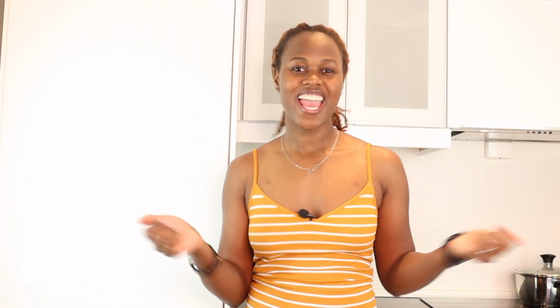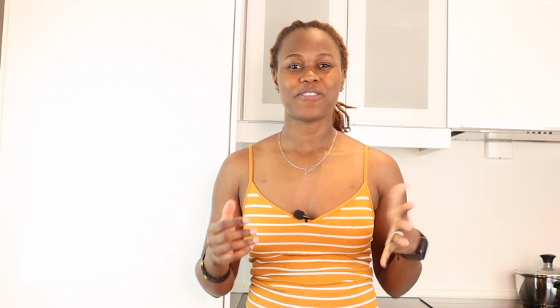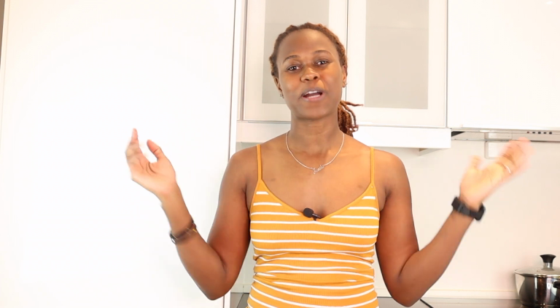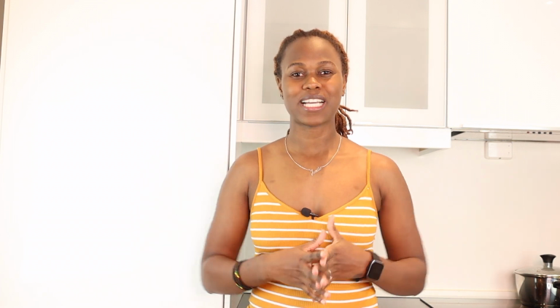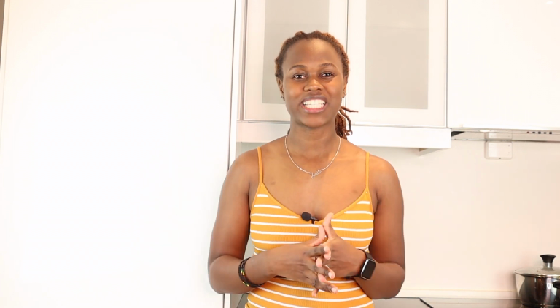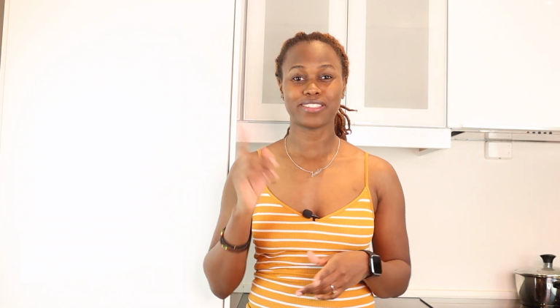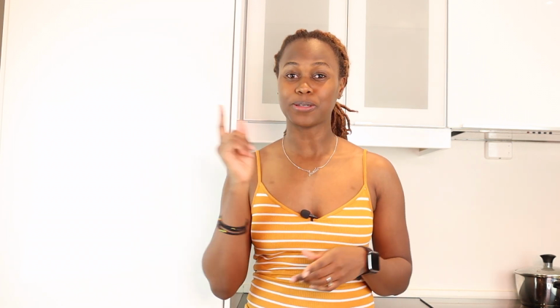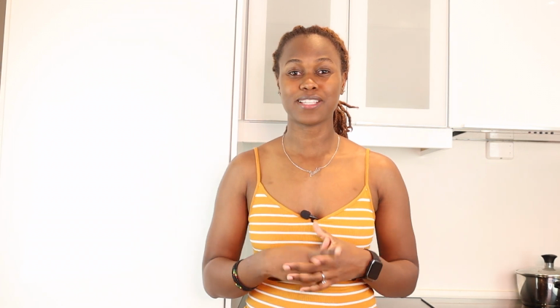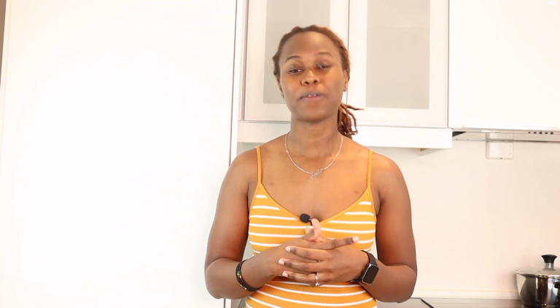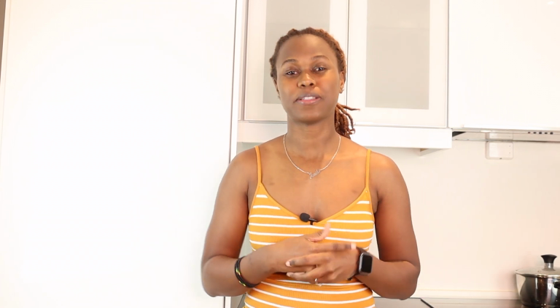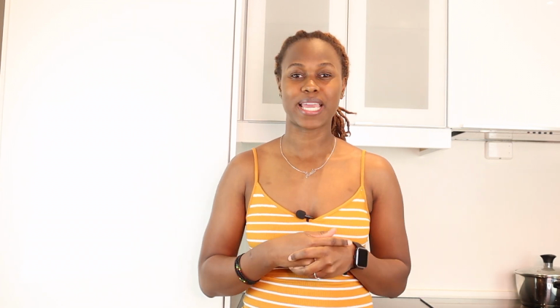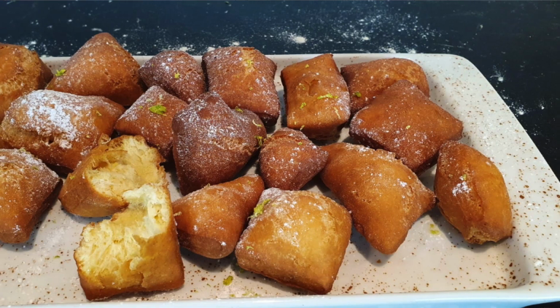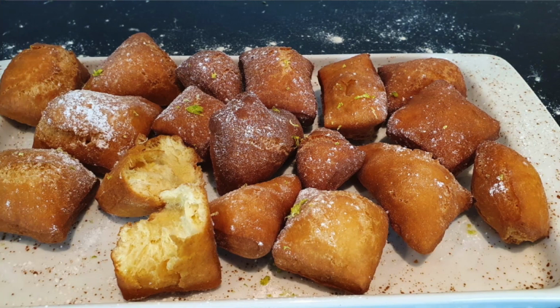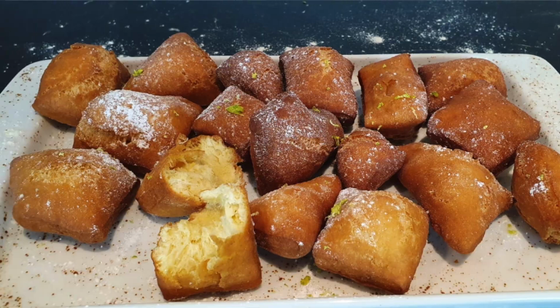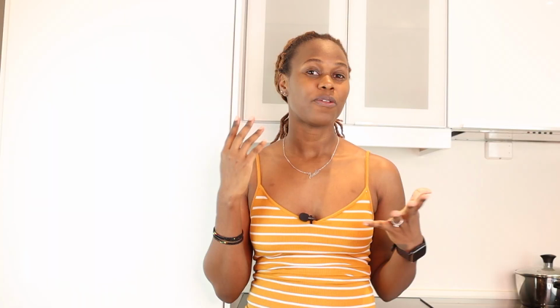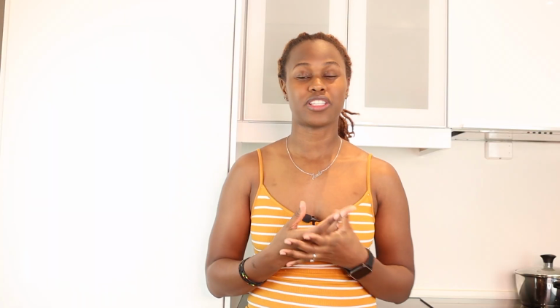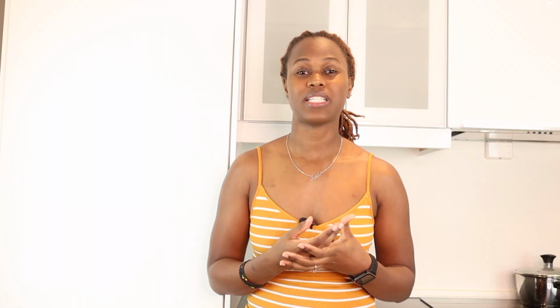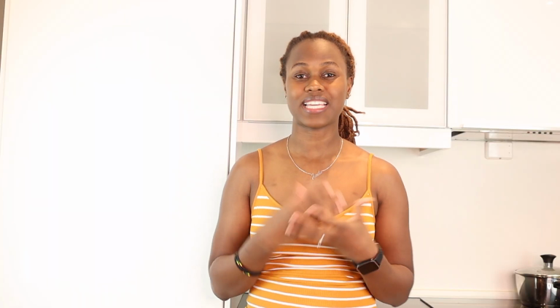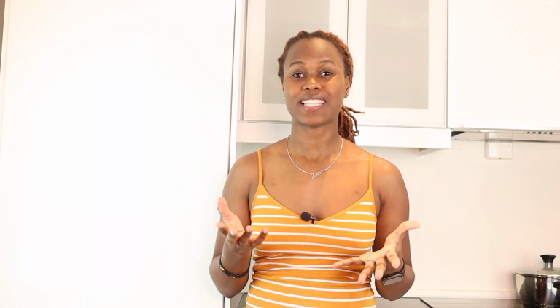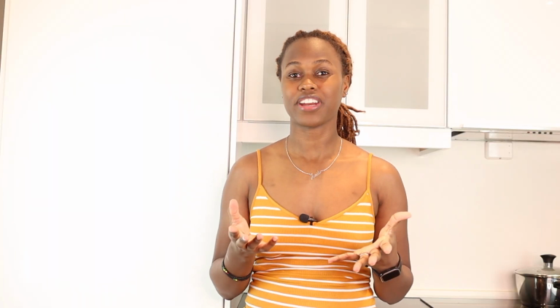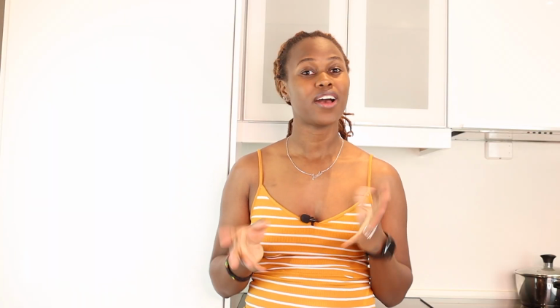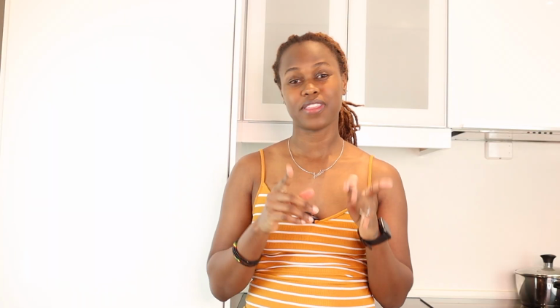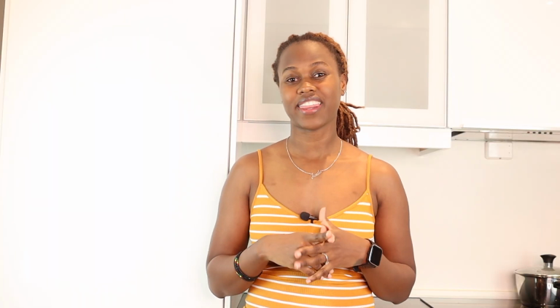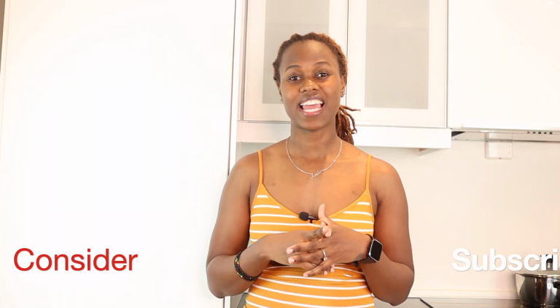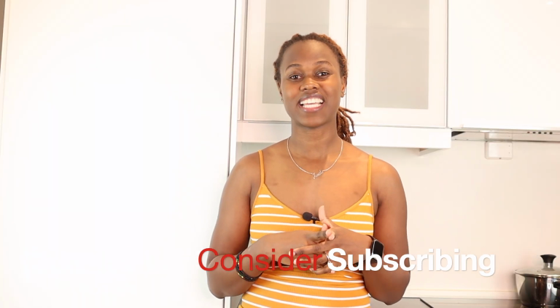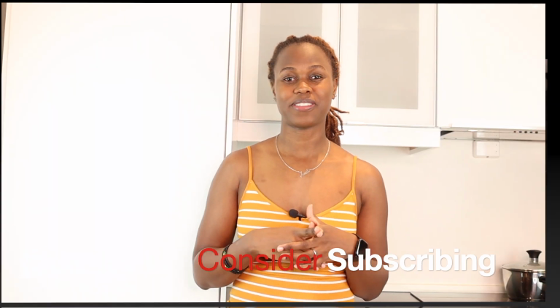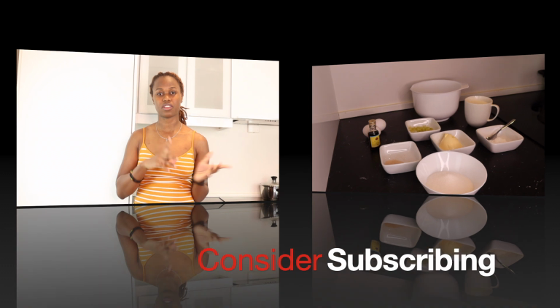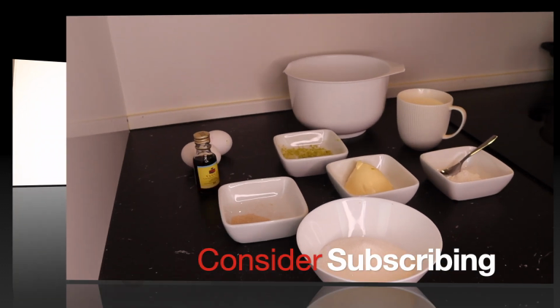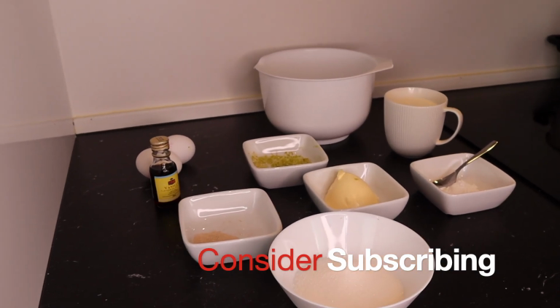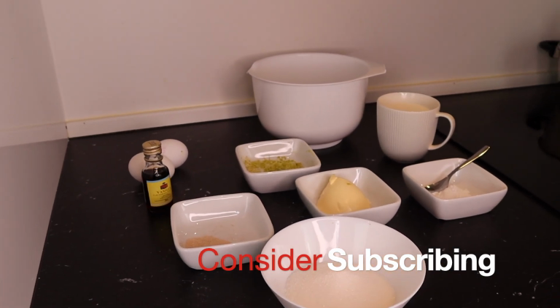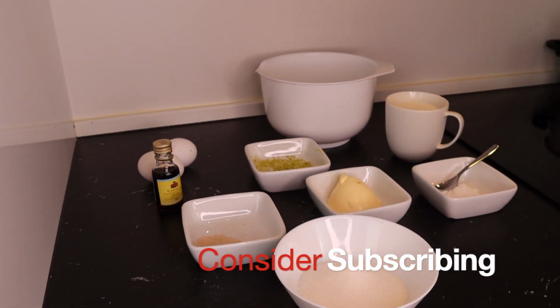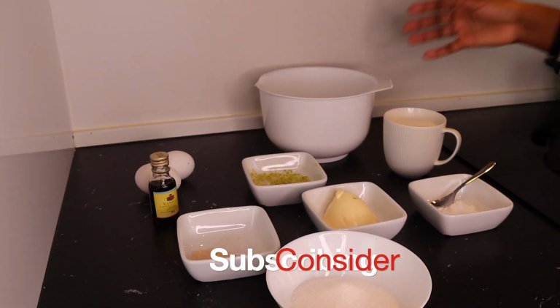Hi everyone, welcome back to my channel. Today's video we're going to be making mandazi, which is a common snack in East Africa. With no further delay, let's get into the video.